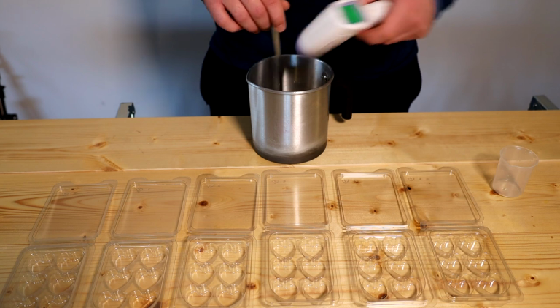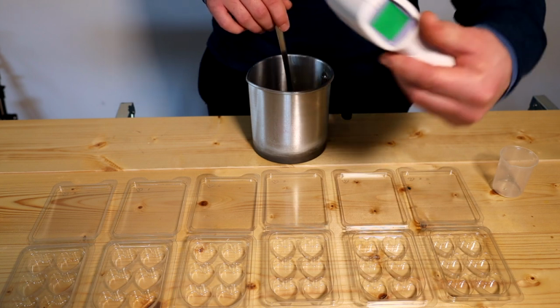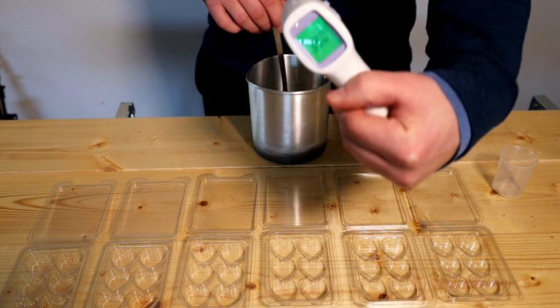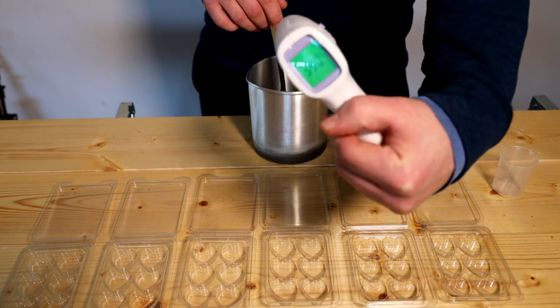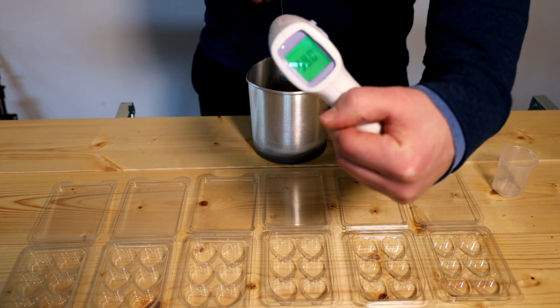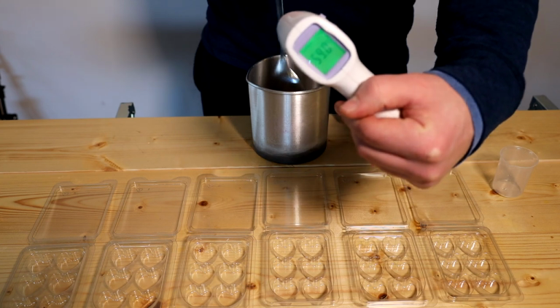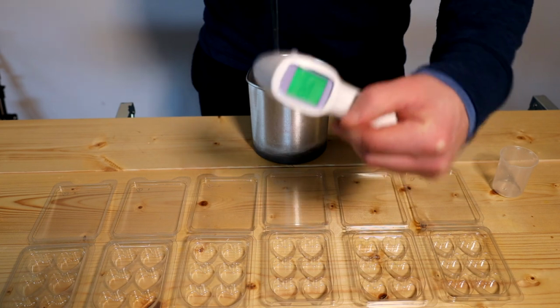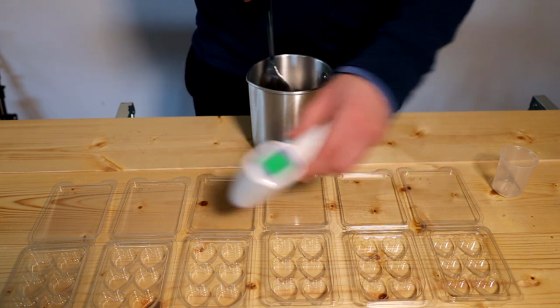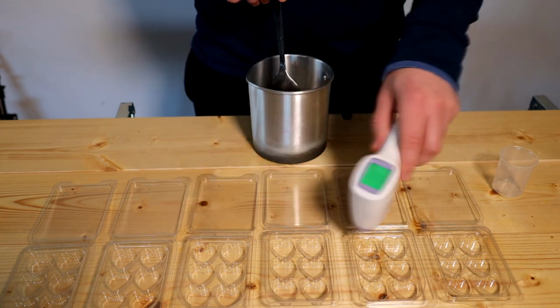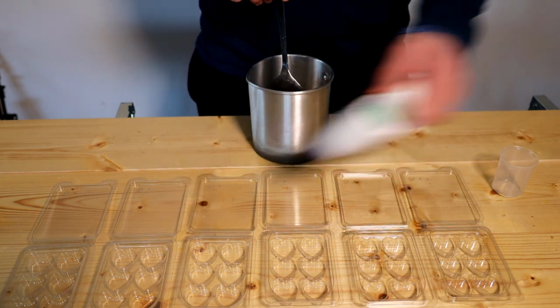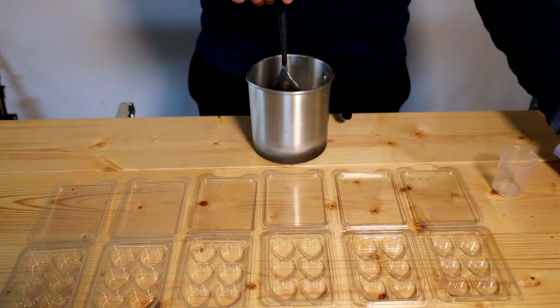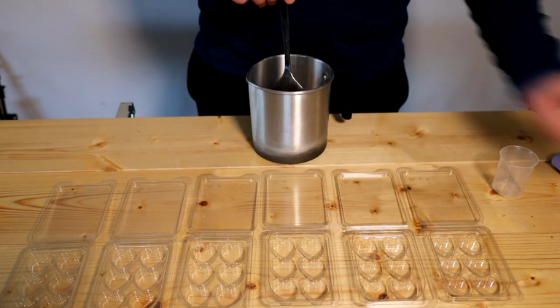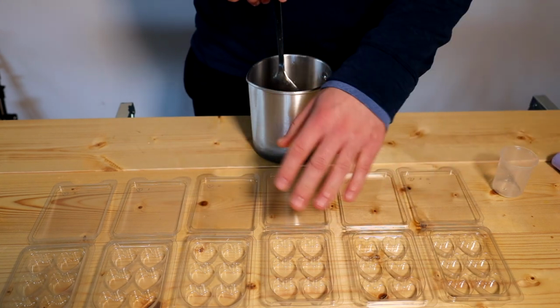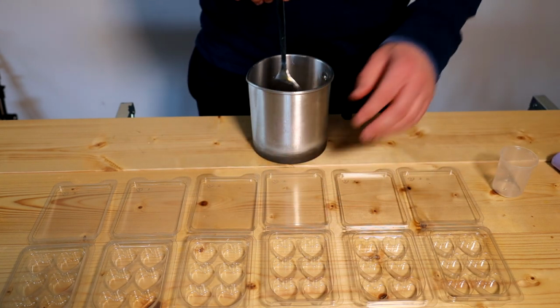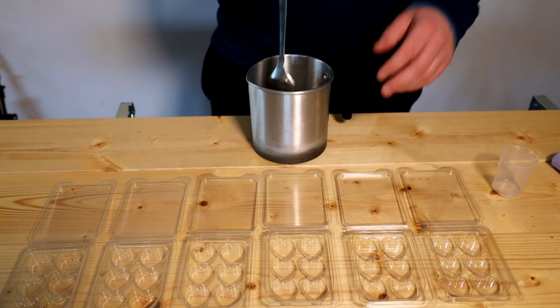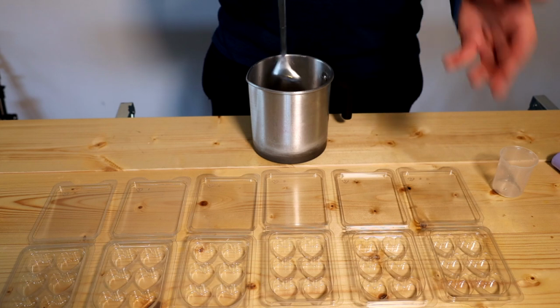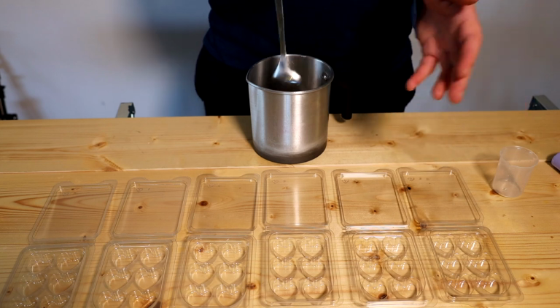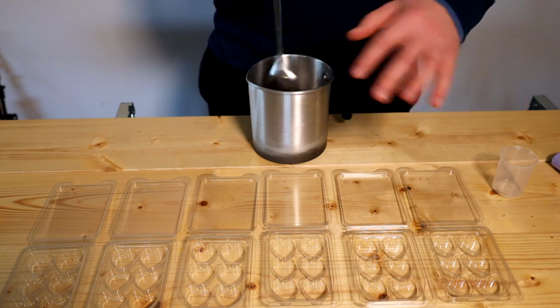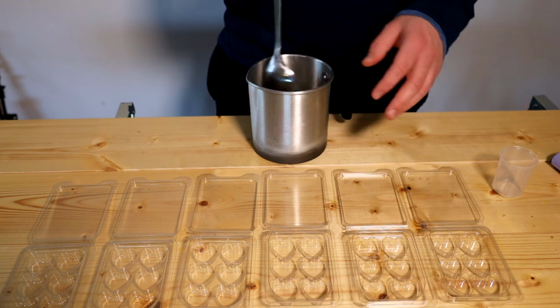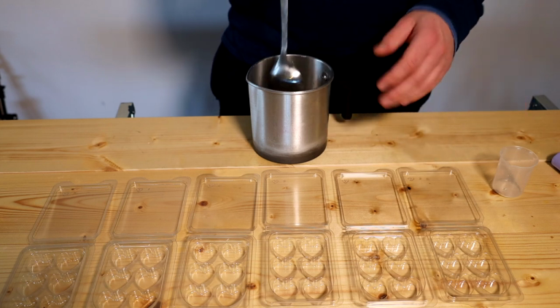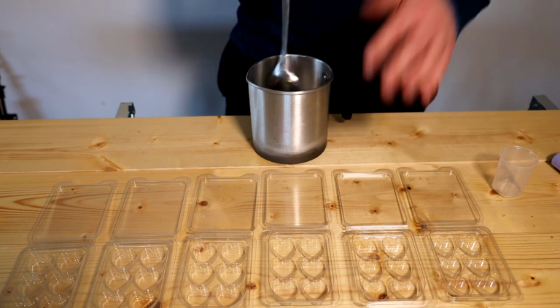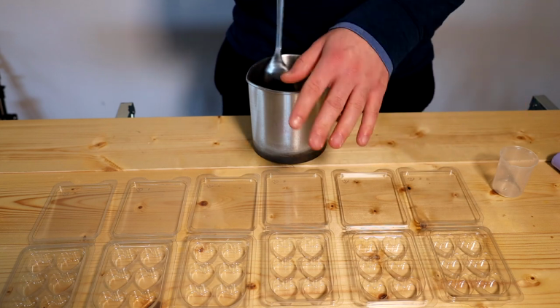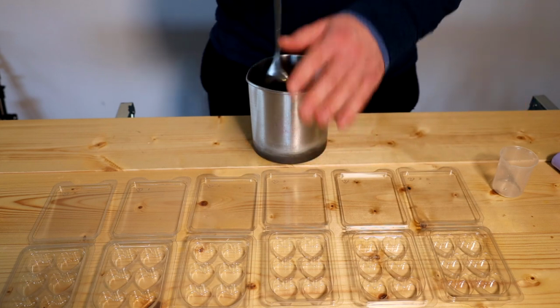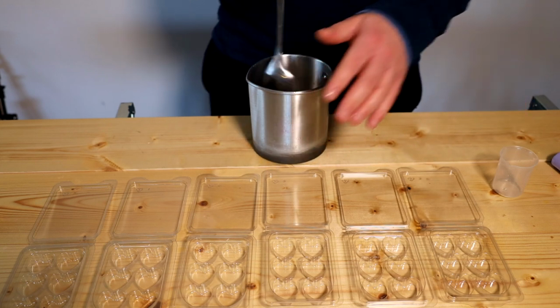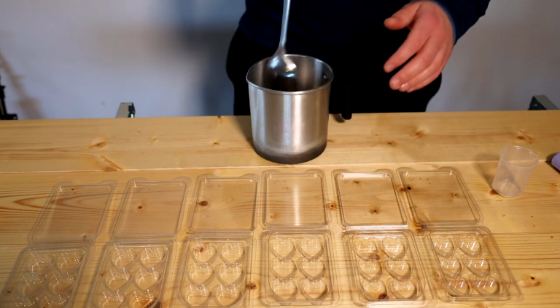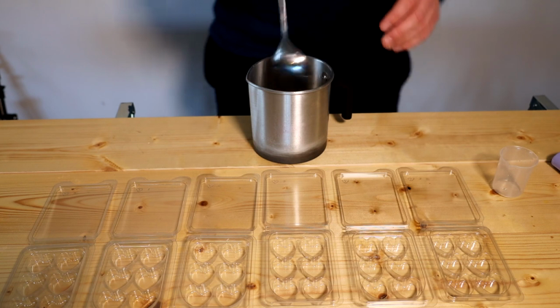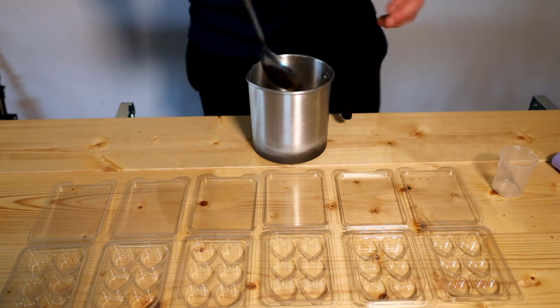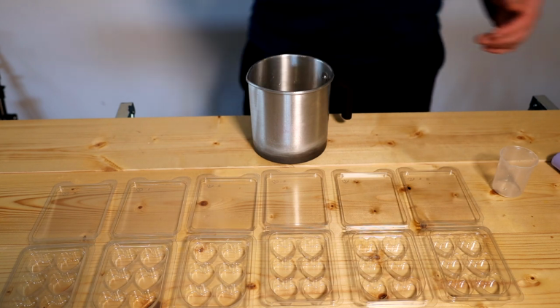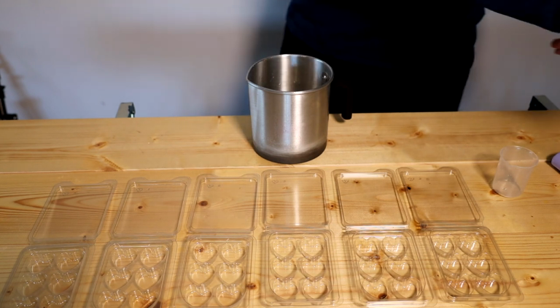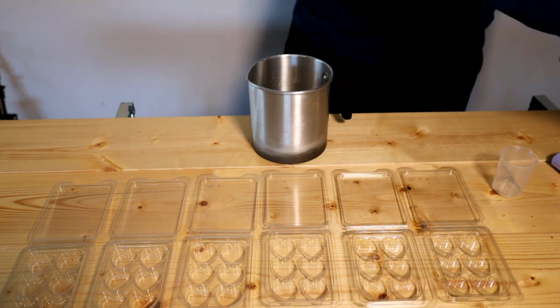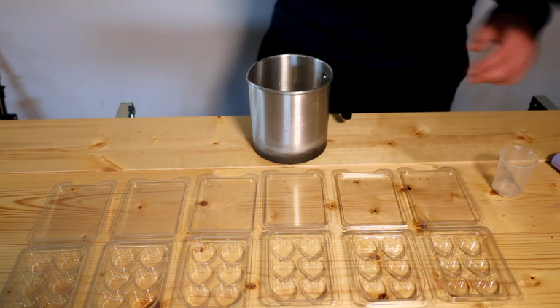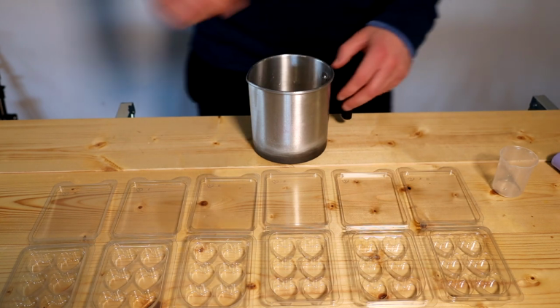Our current temperature is 59 degrees. You don't really want to be adding your wax to containers above 60–62 degrees — any higher and you might melt the containers. So it's perfect now to pour.